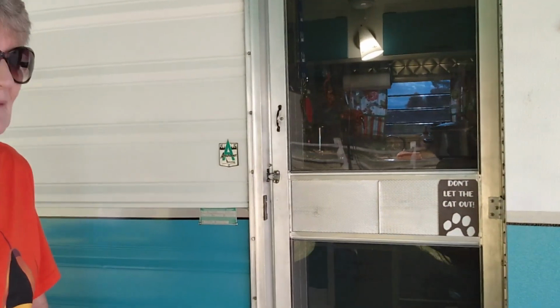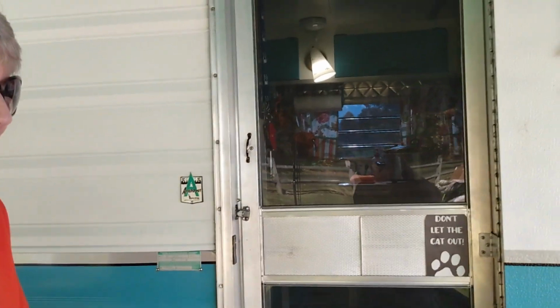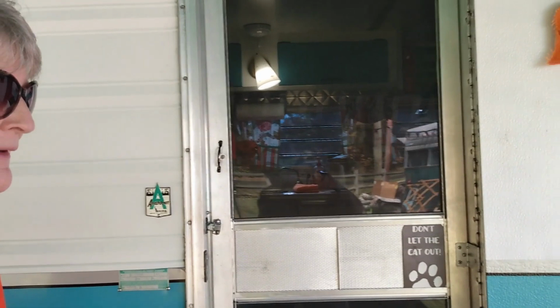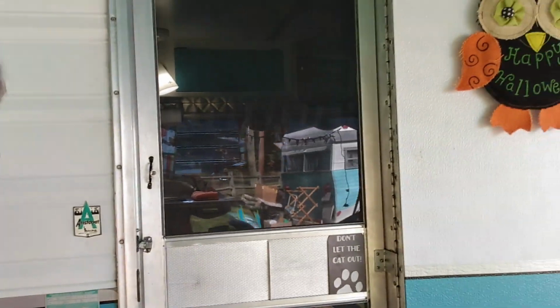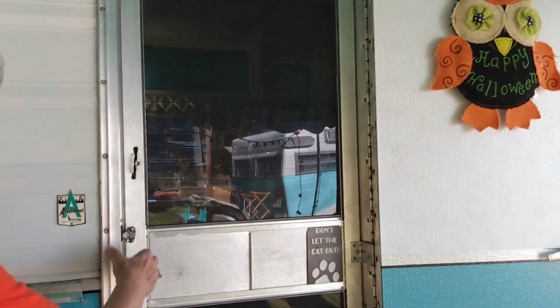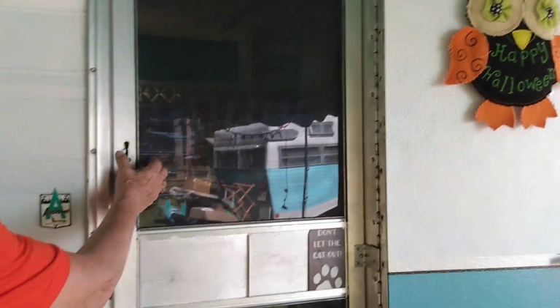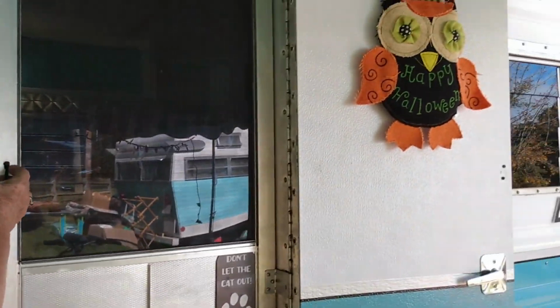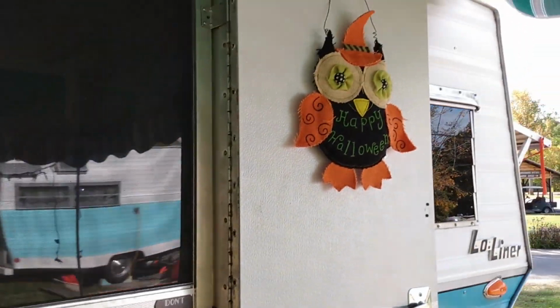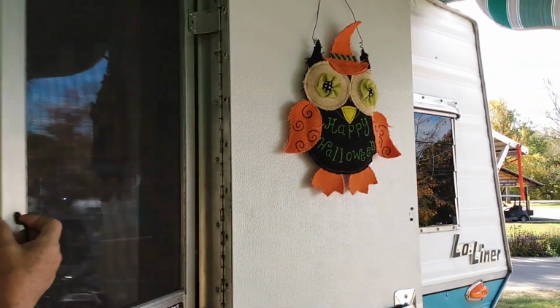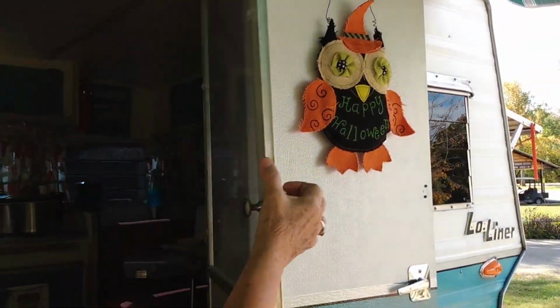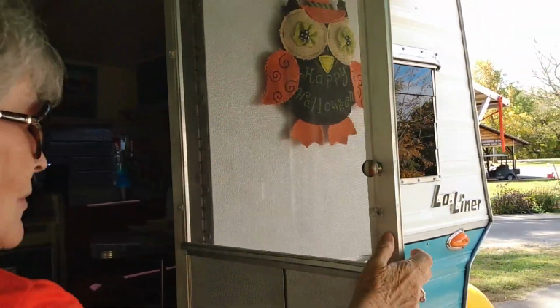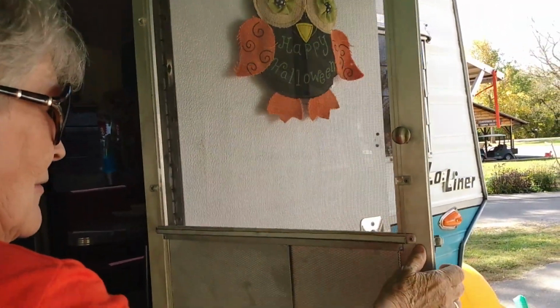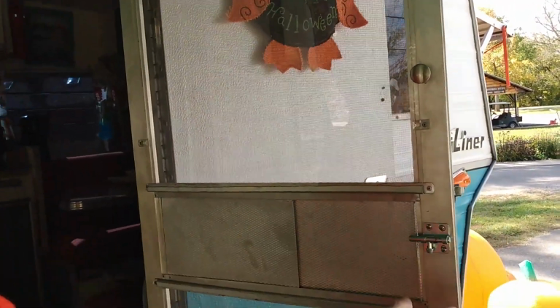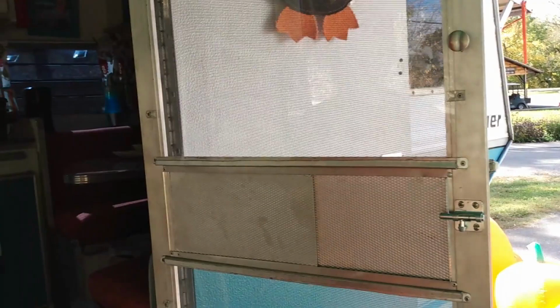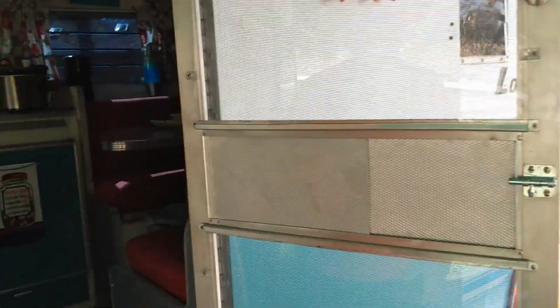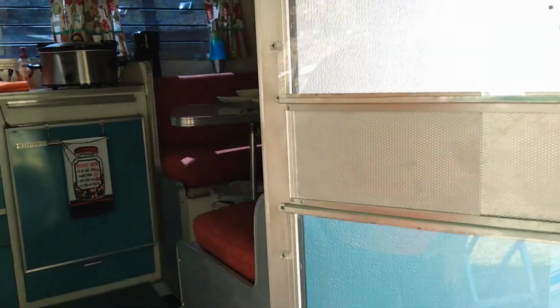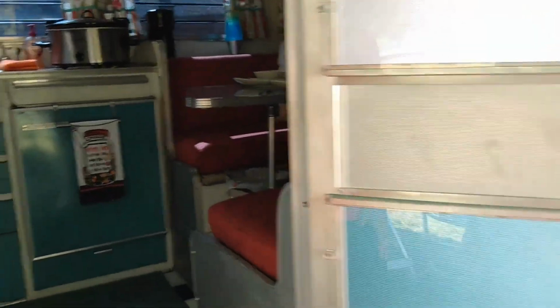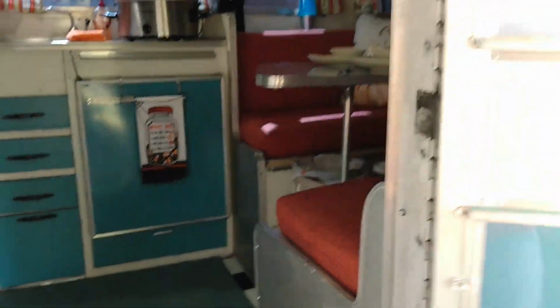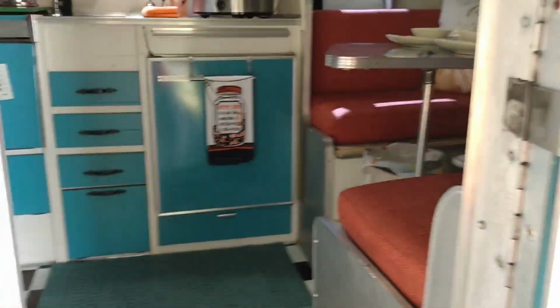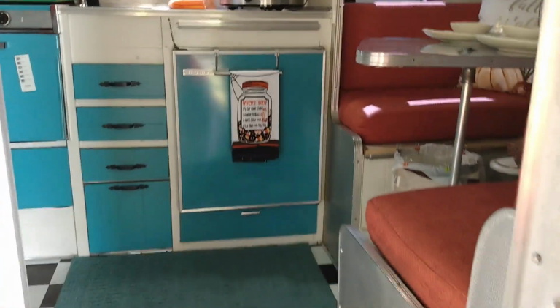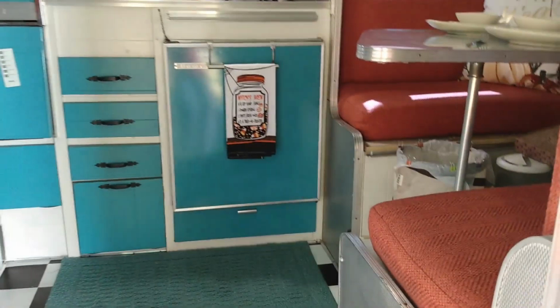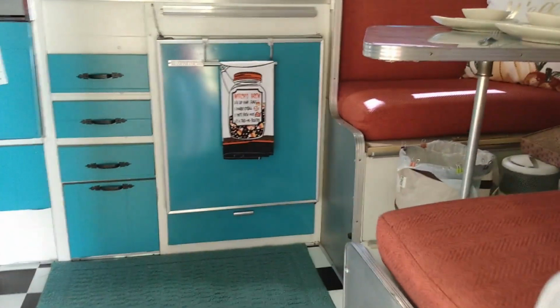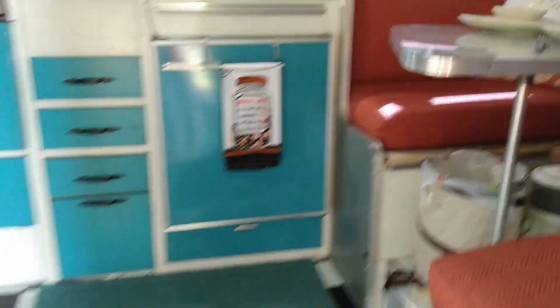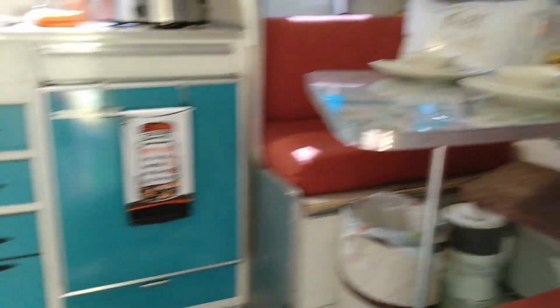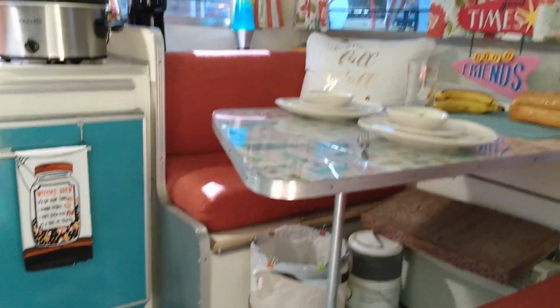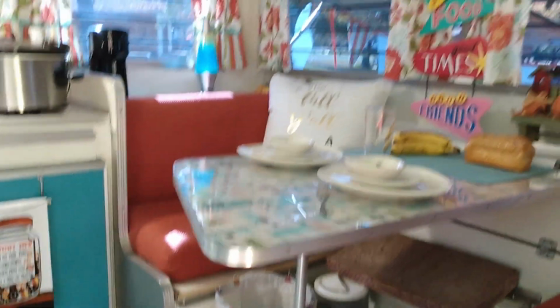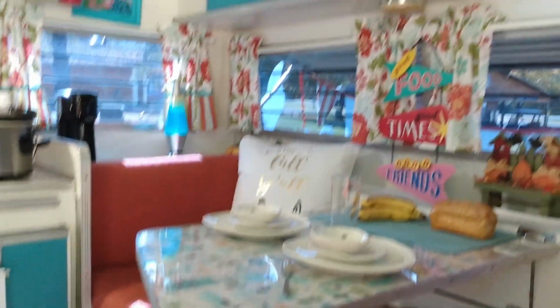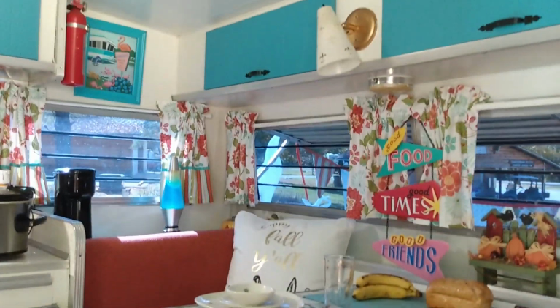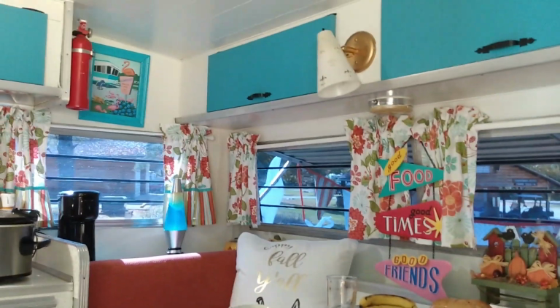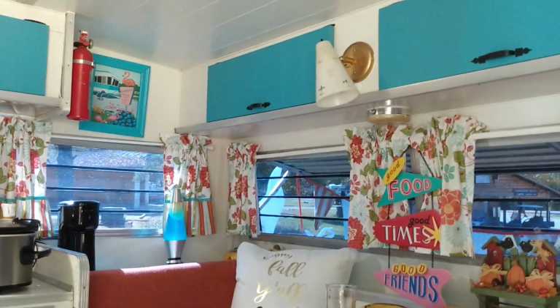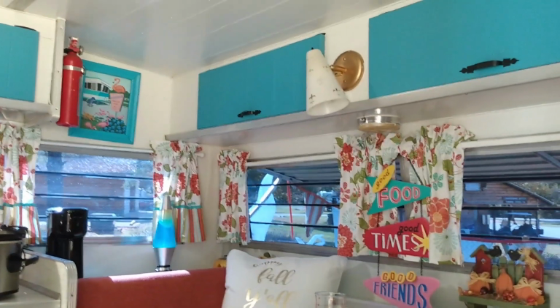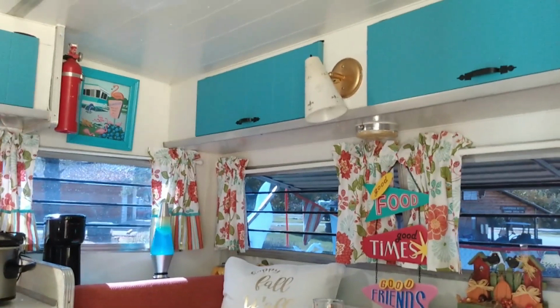It's a toy. Everything is tinted so that you can stay inside and look out, but nobody can see in. So the windows are tinted? Uh huh.